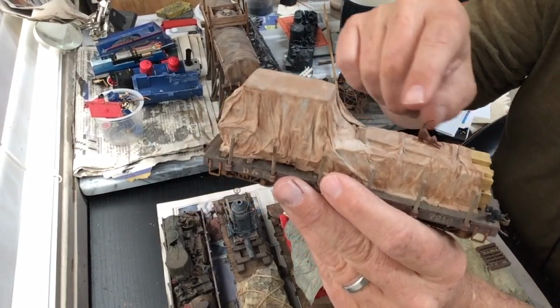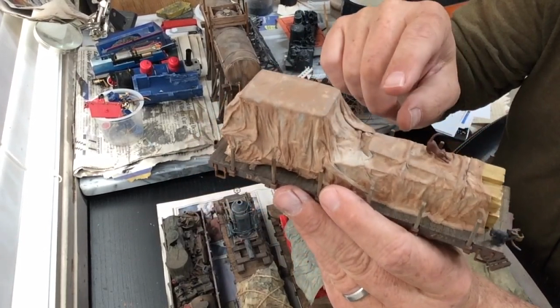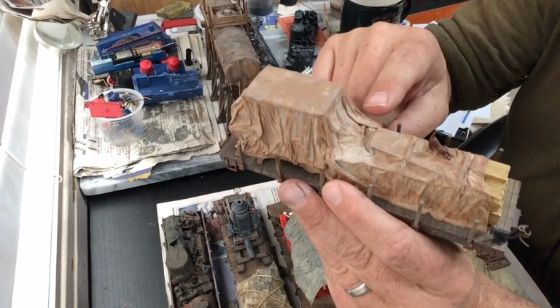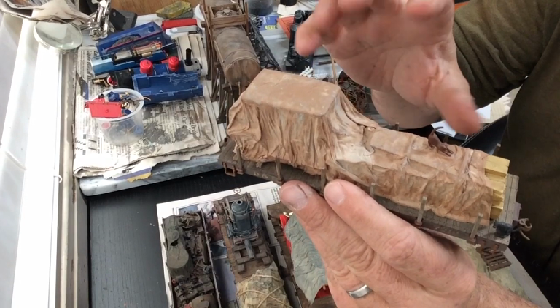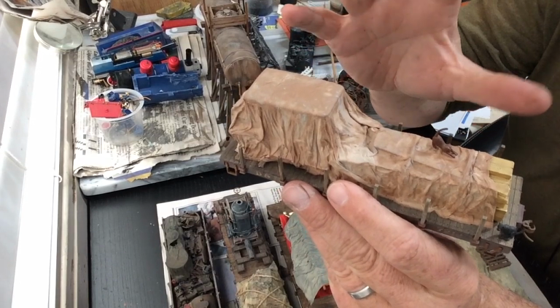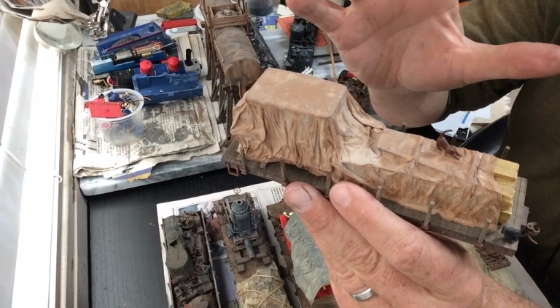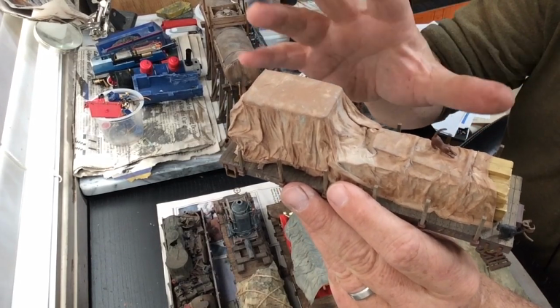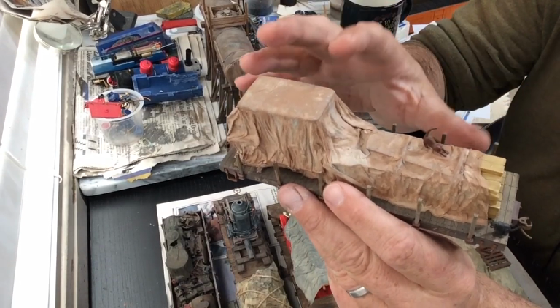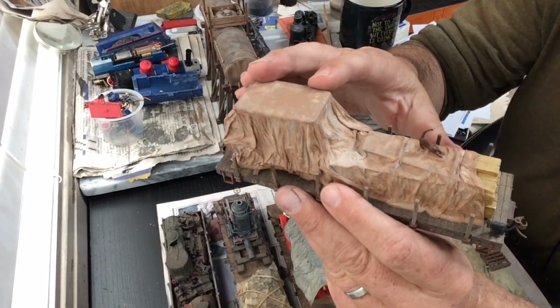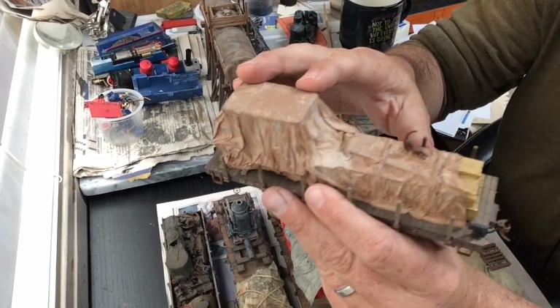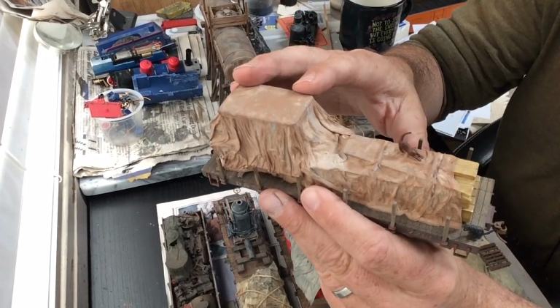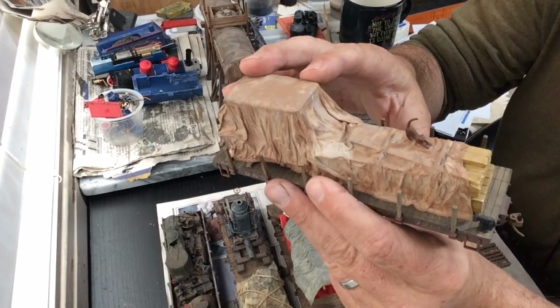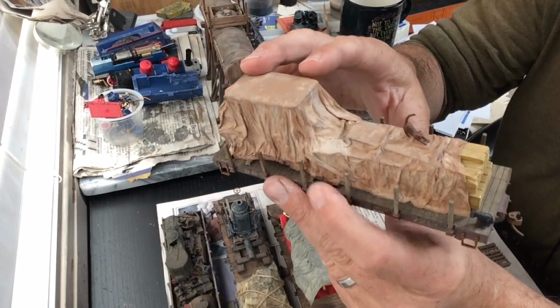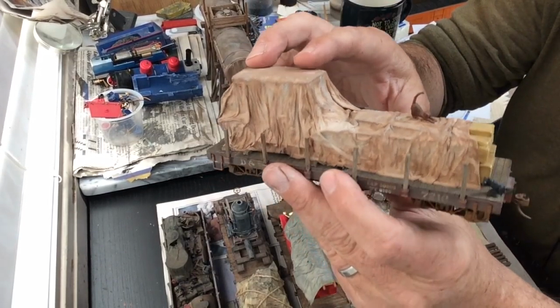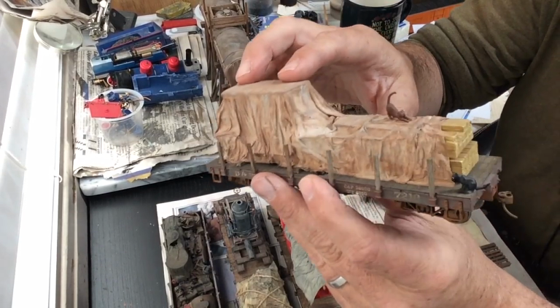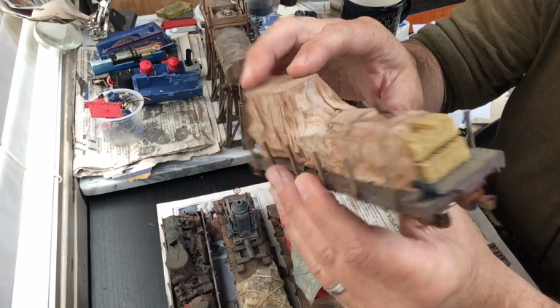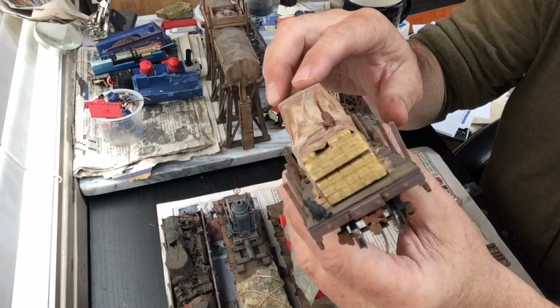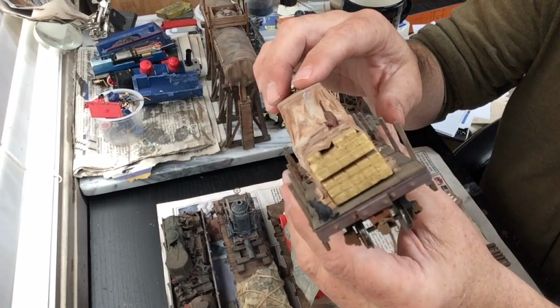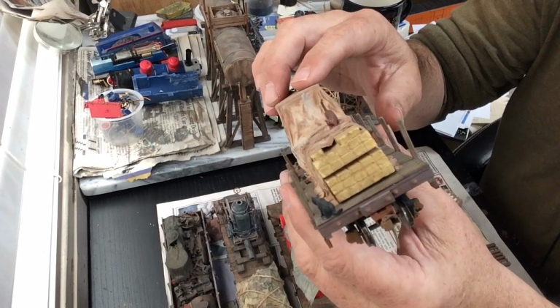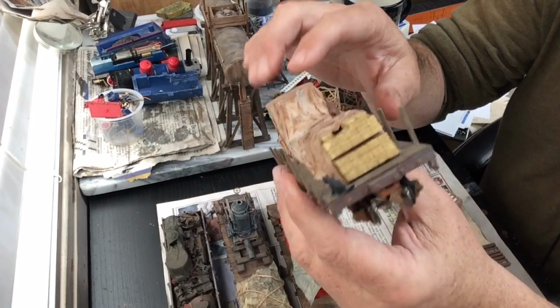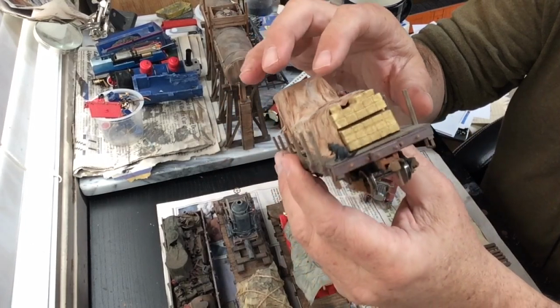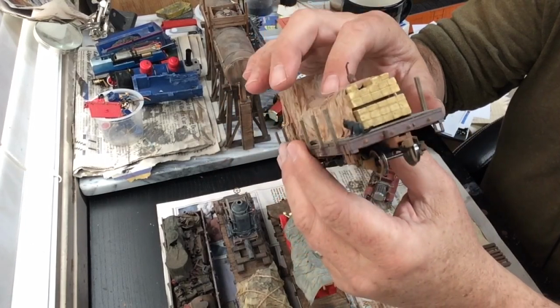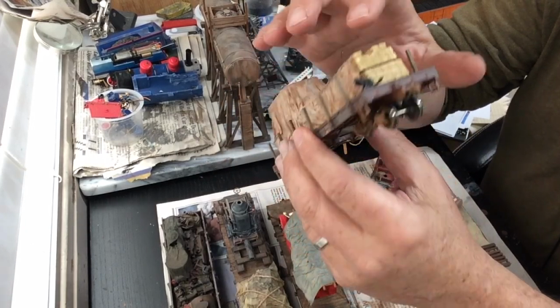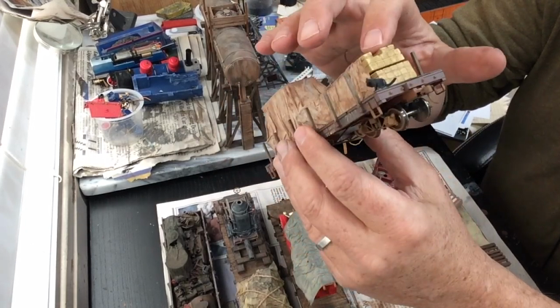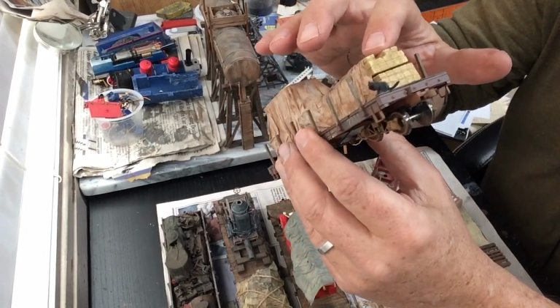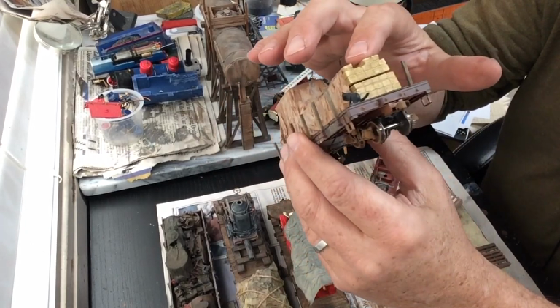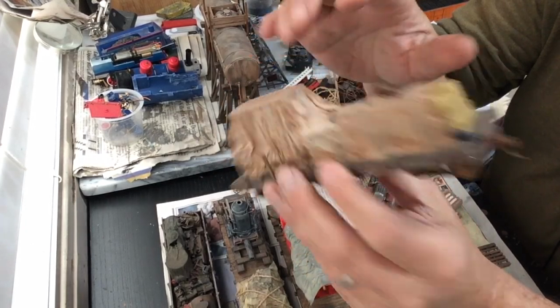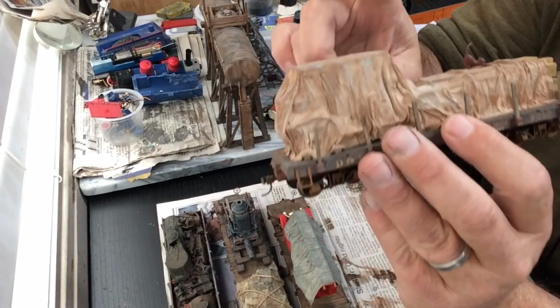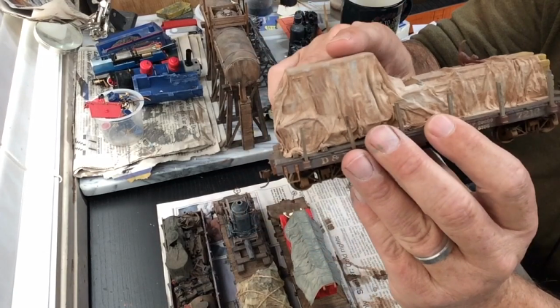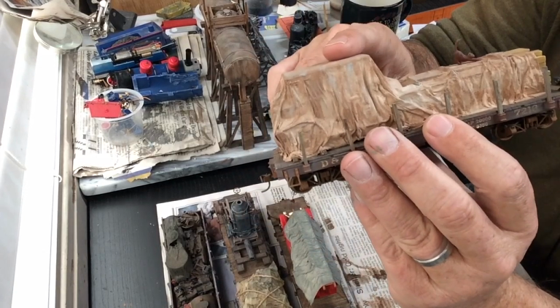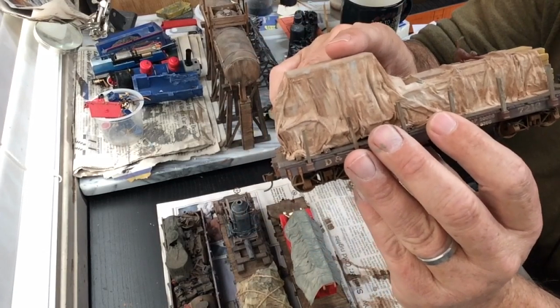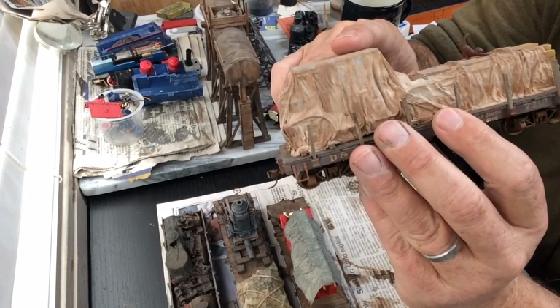This ON-30 flat car is a combination of a wood load that's HO scale and an automobile I didn't like. It's a wonderful thing to do with things that you don't like — just tarp them and use them as loads.